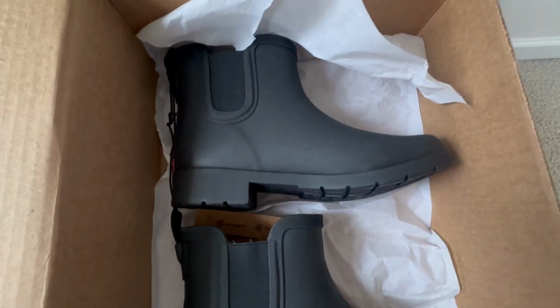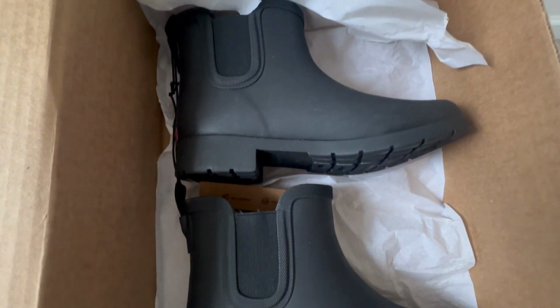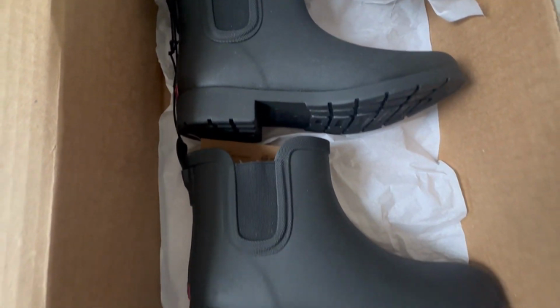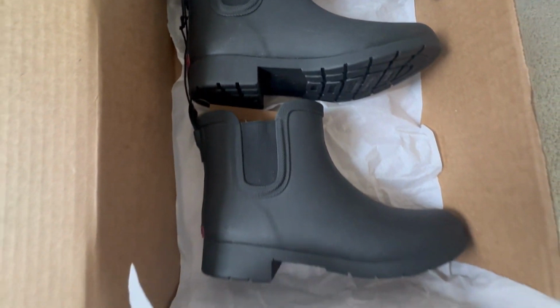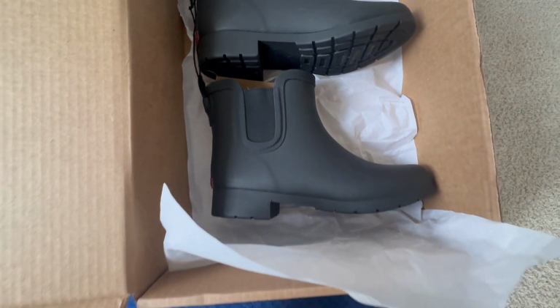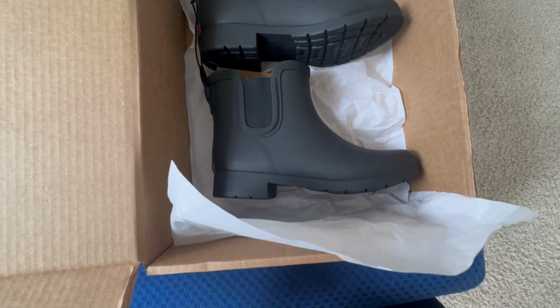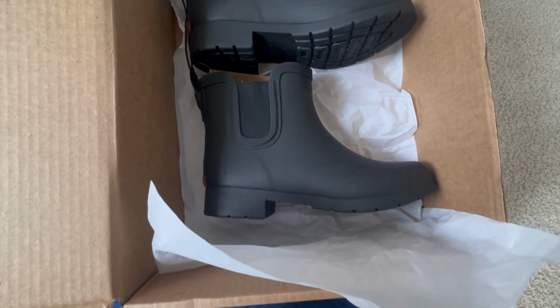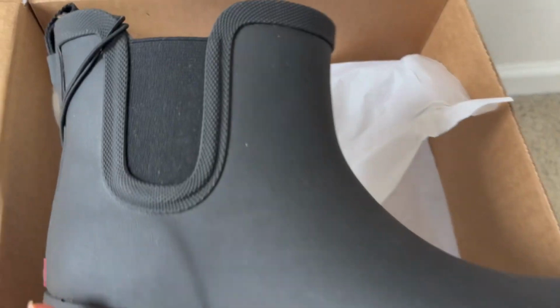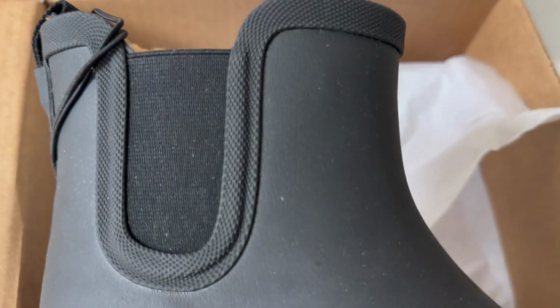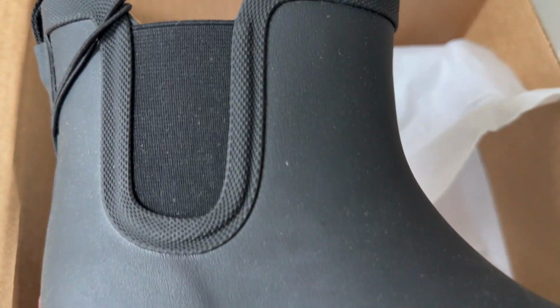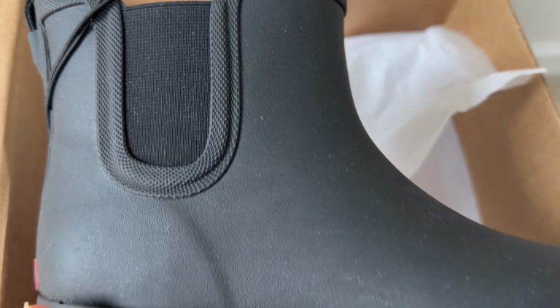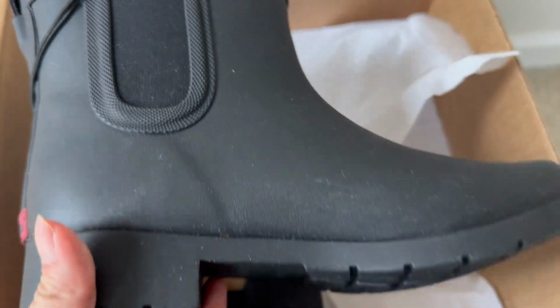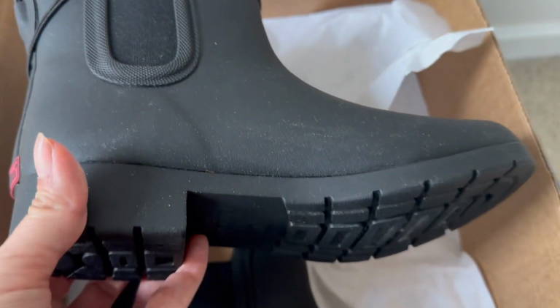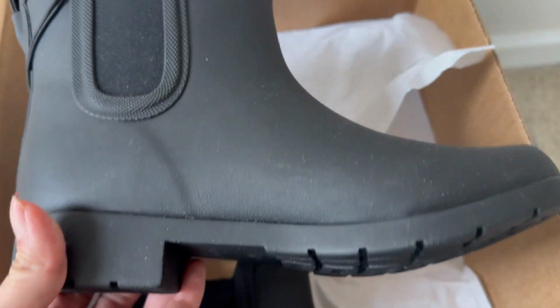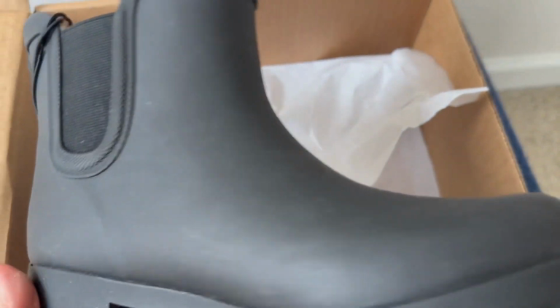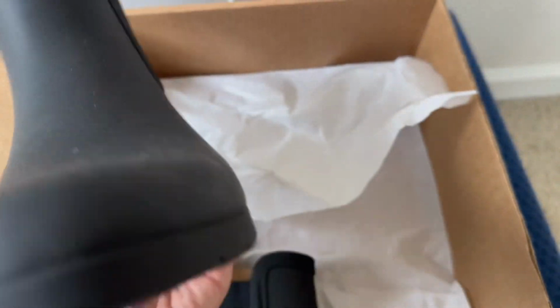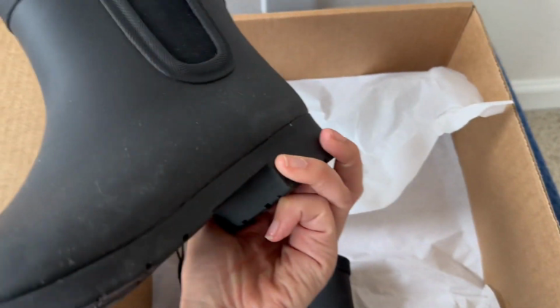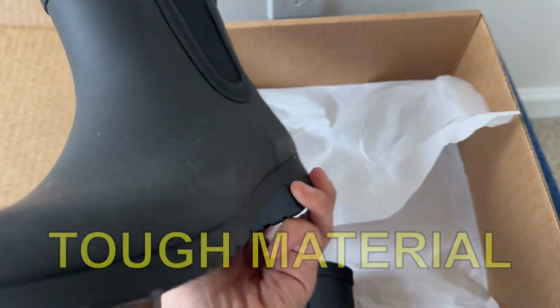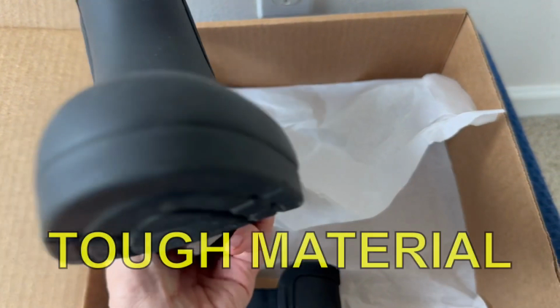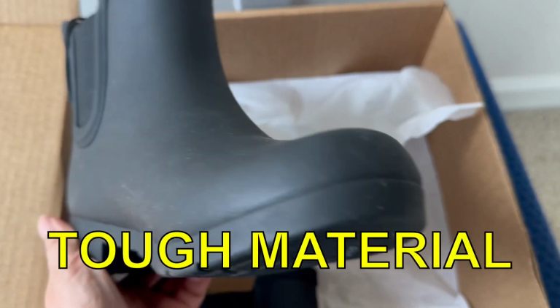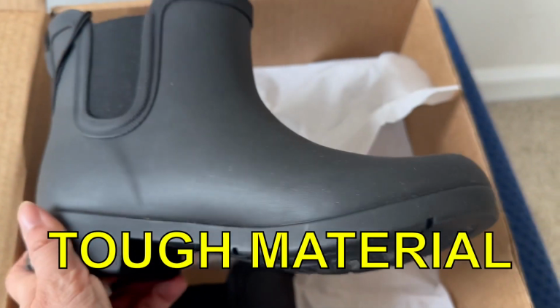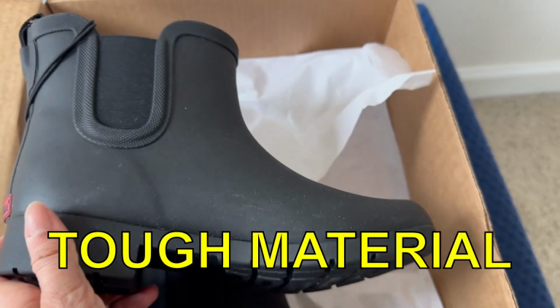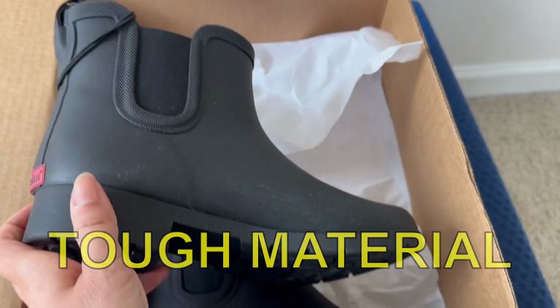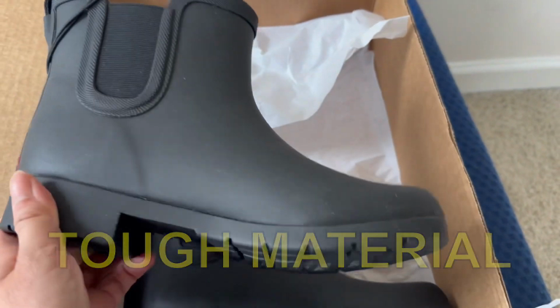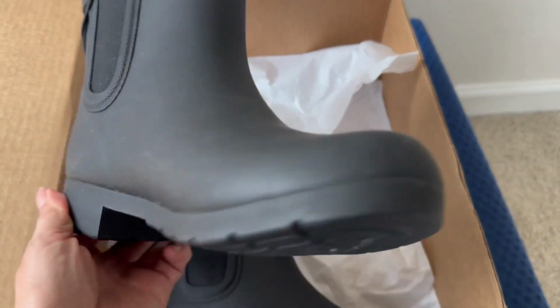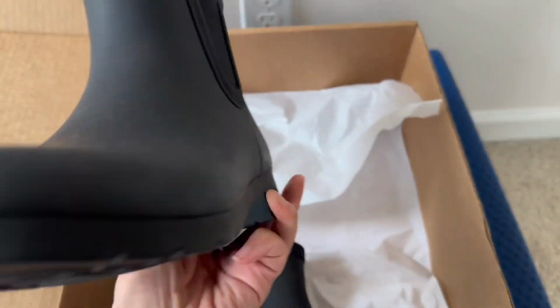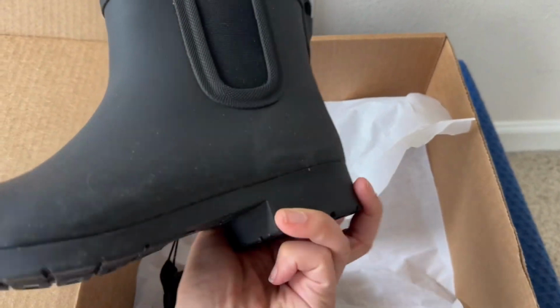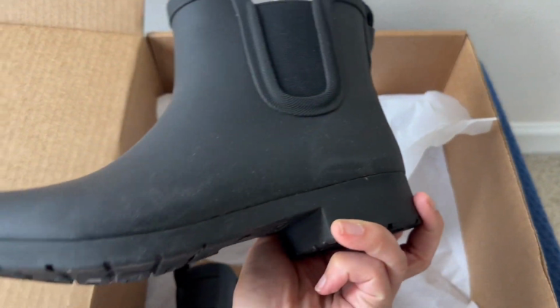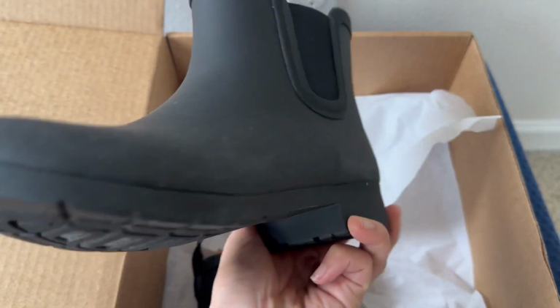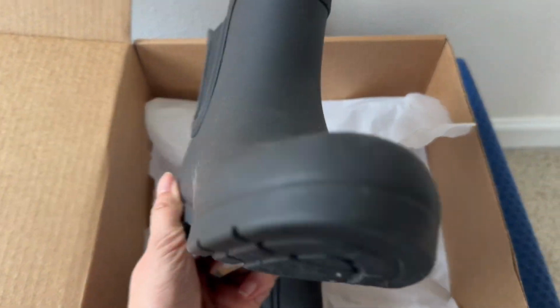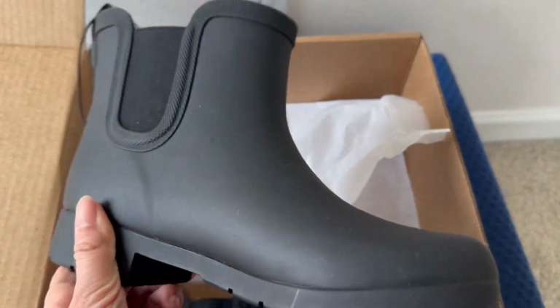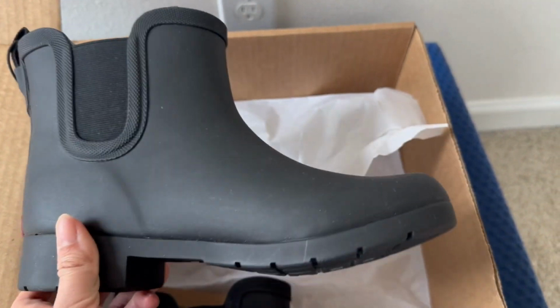They came well packaged in a sturdy box. These are ankle style boots. They look really nice, sturdy, and mostly they are very utility looking, which means they're going to be tough in rough and tough terrain.